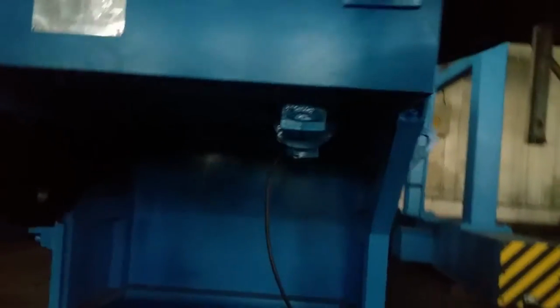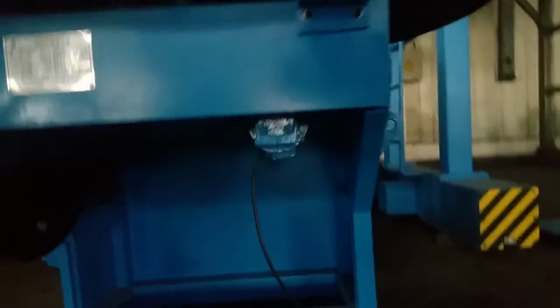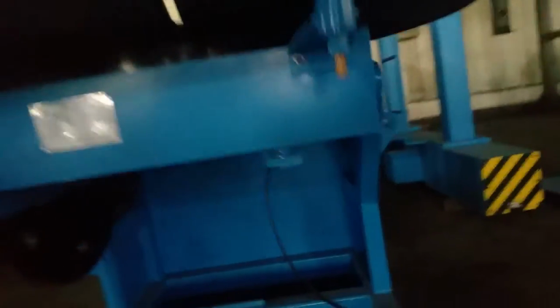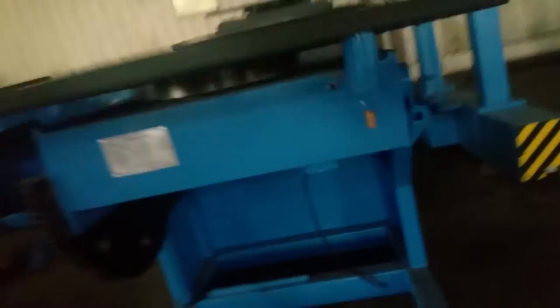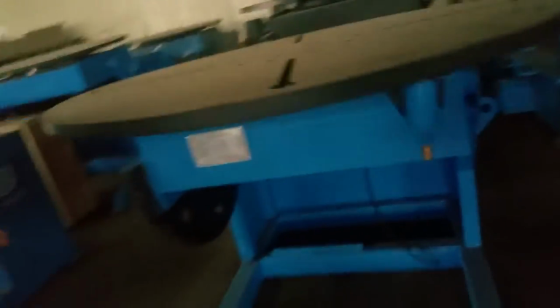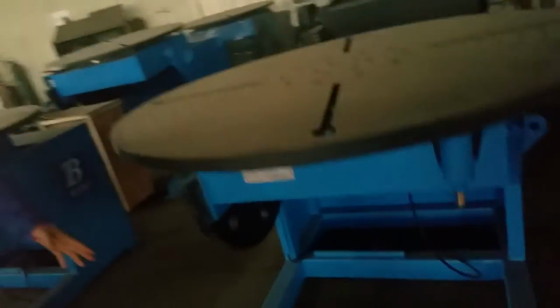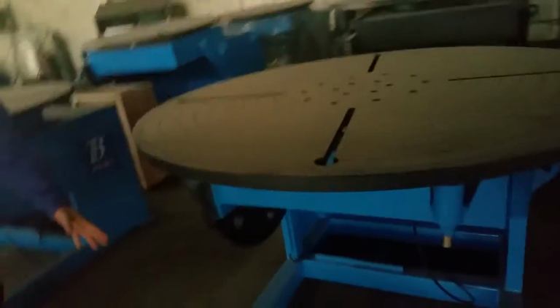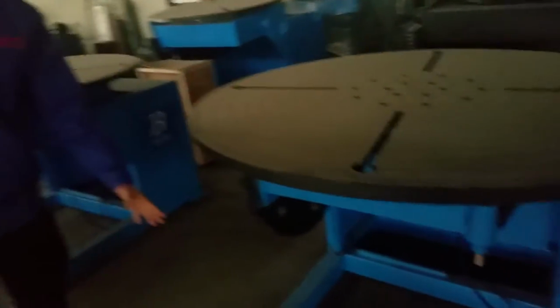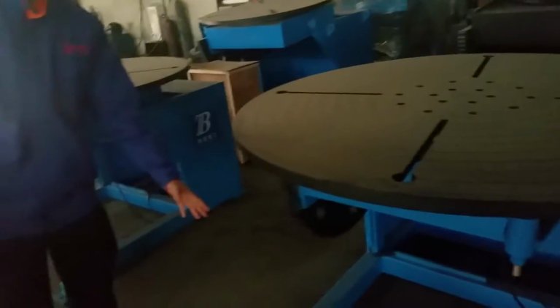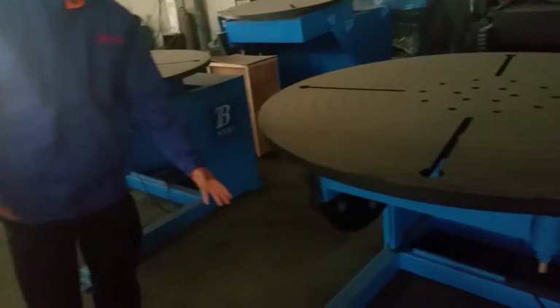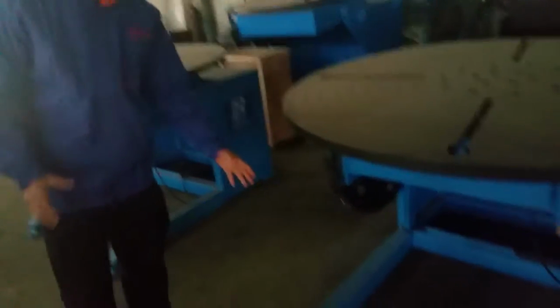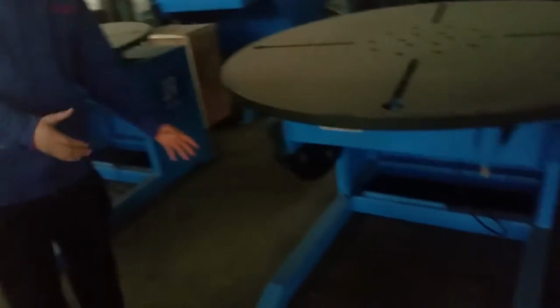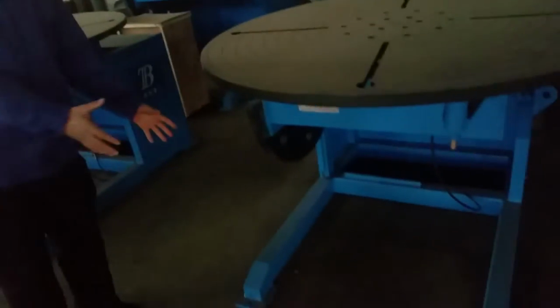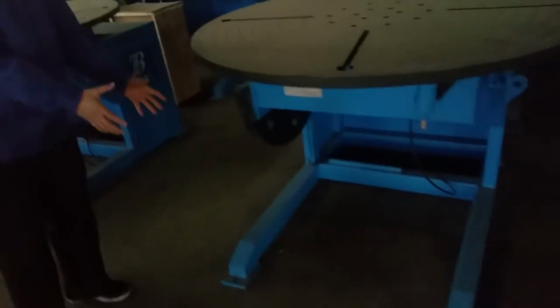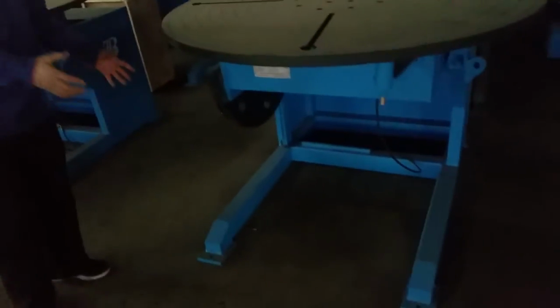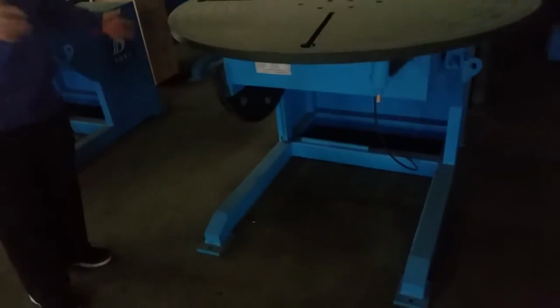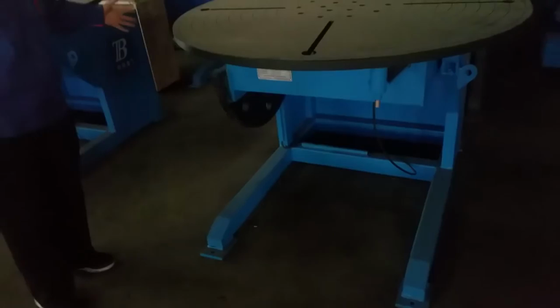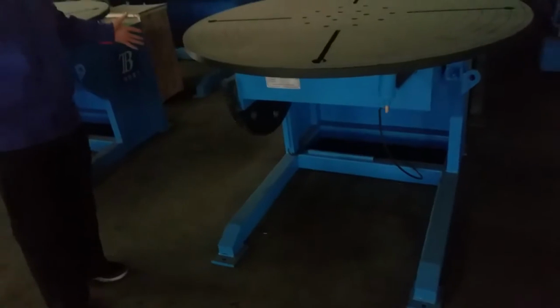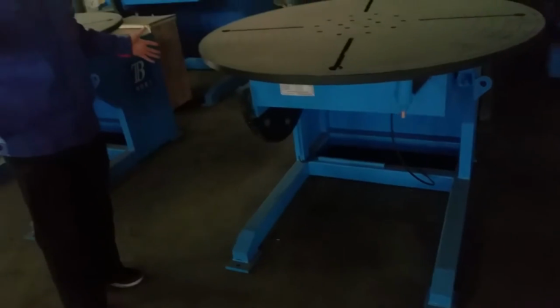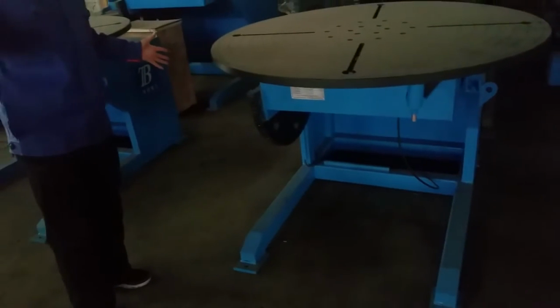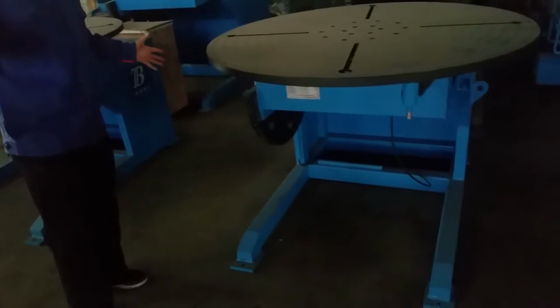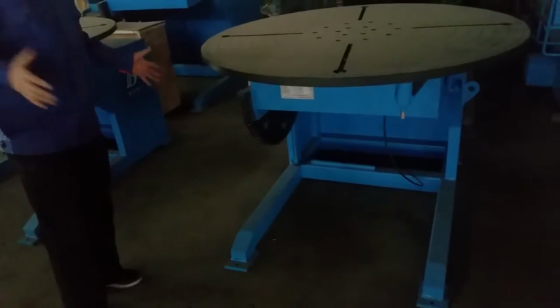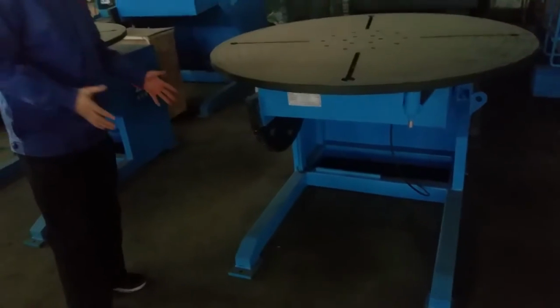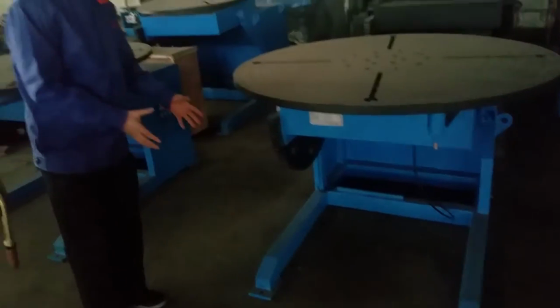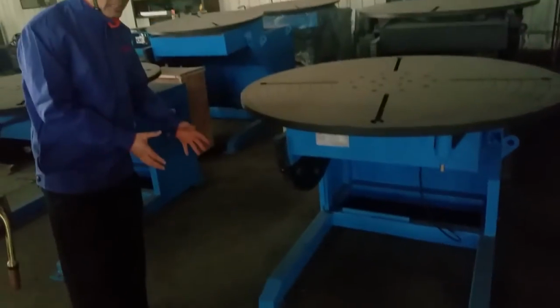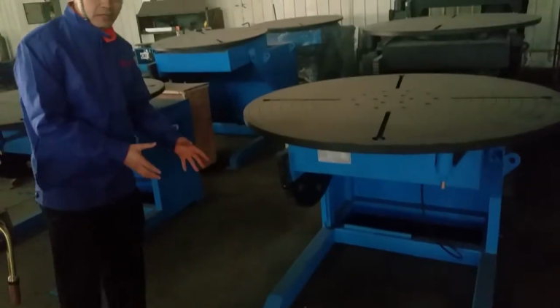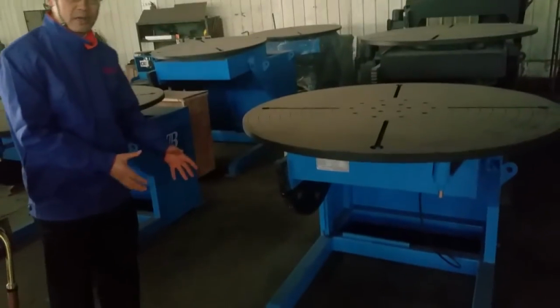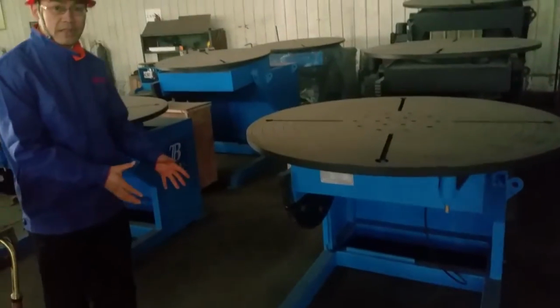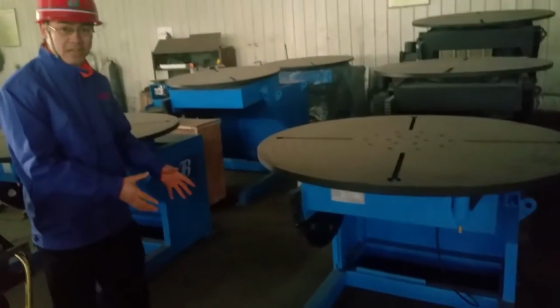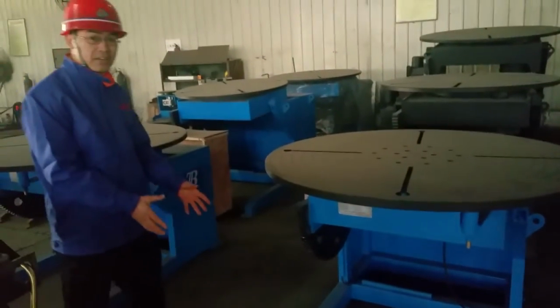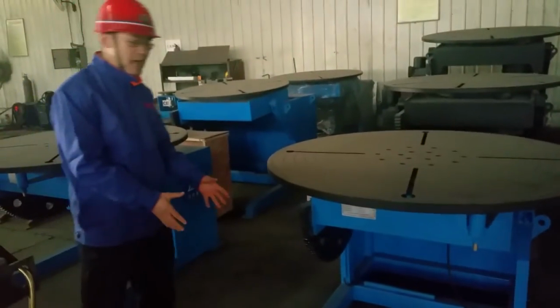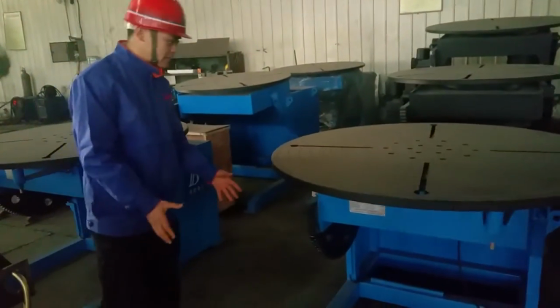For these legs, if you have a special sized work table, we can make it with extended legs.